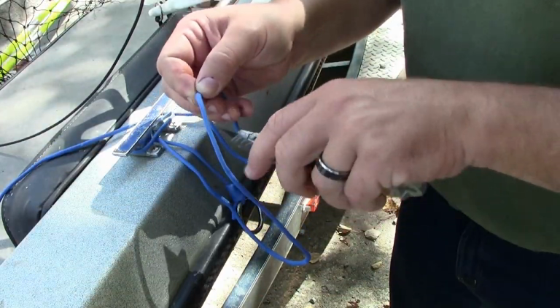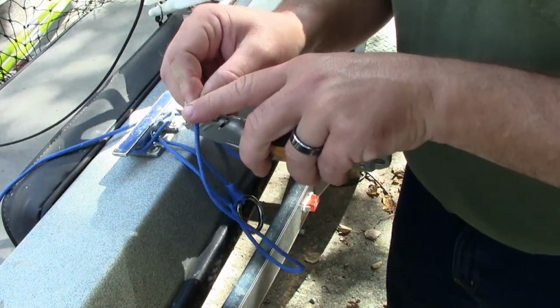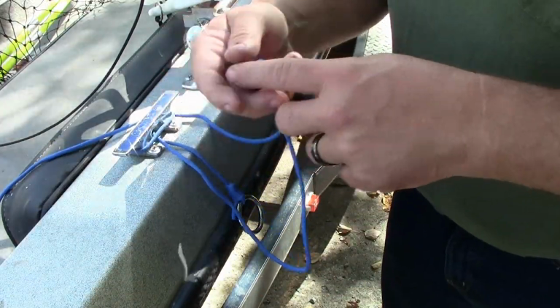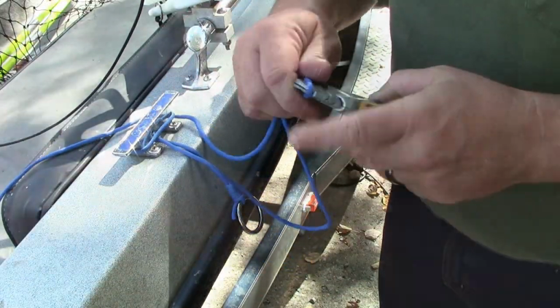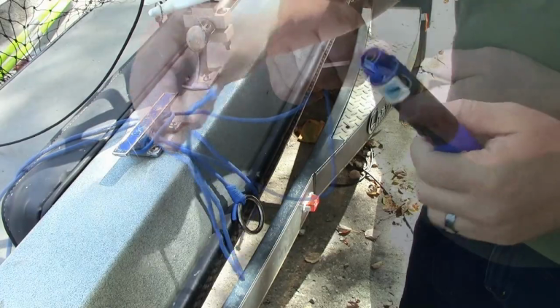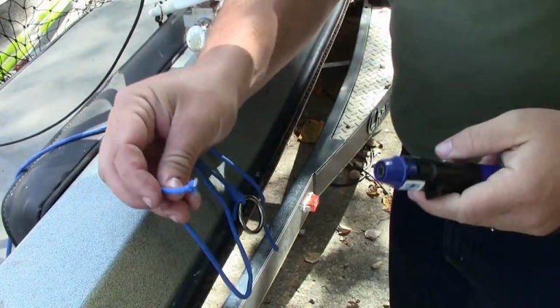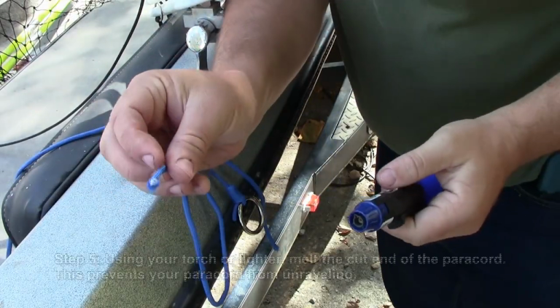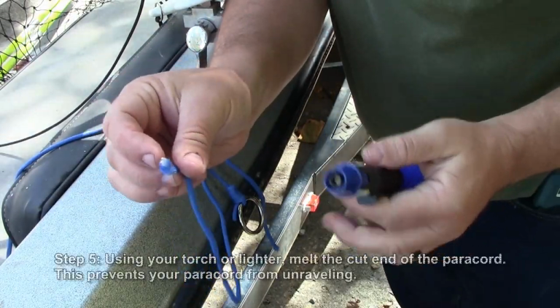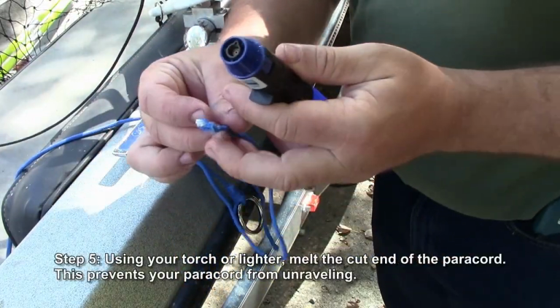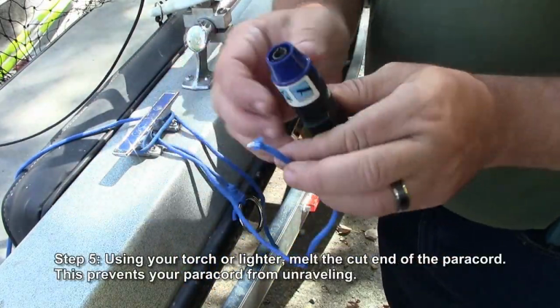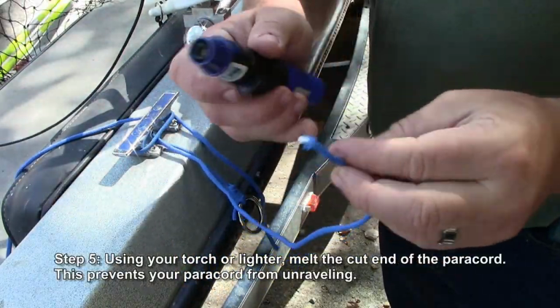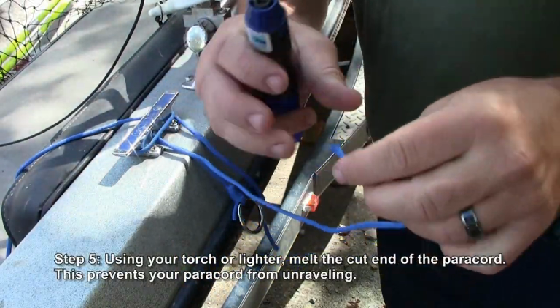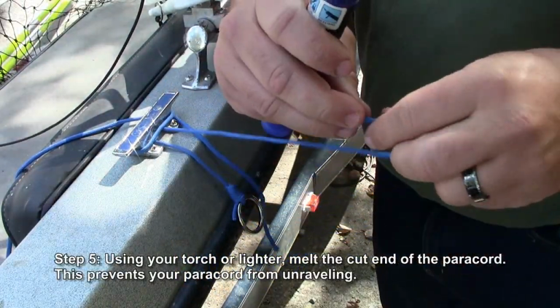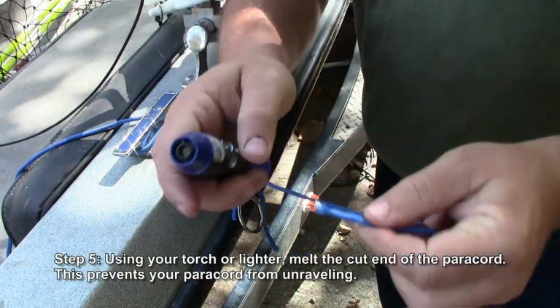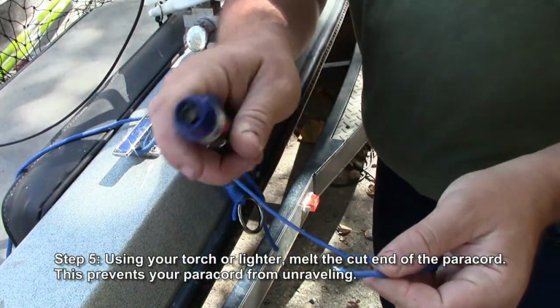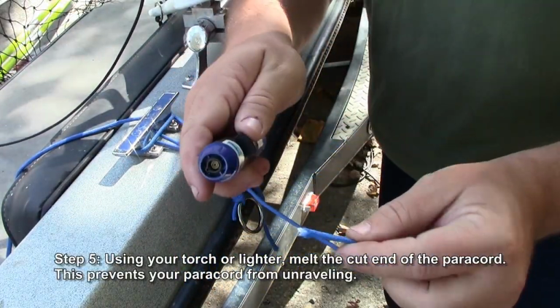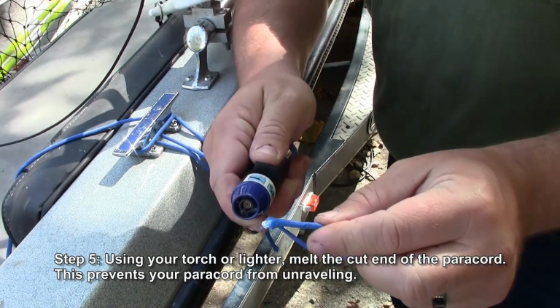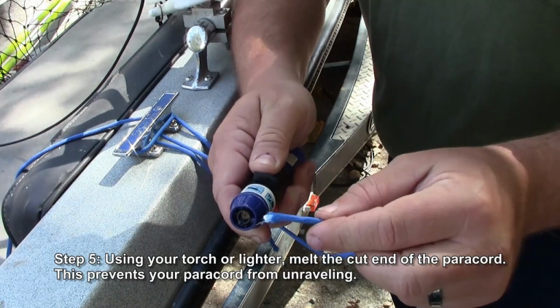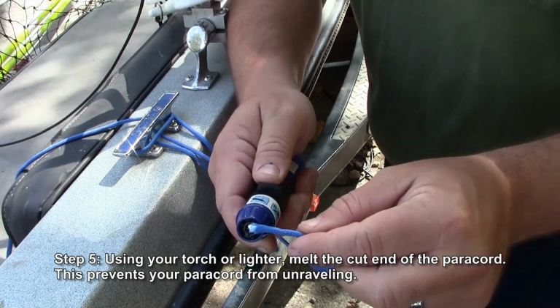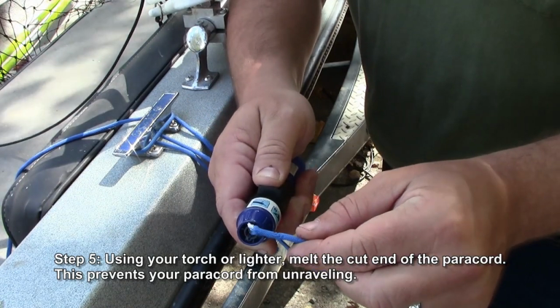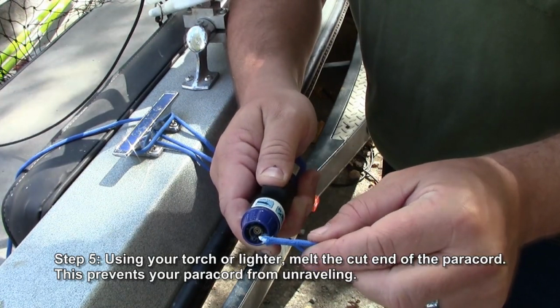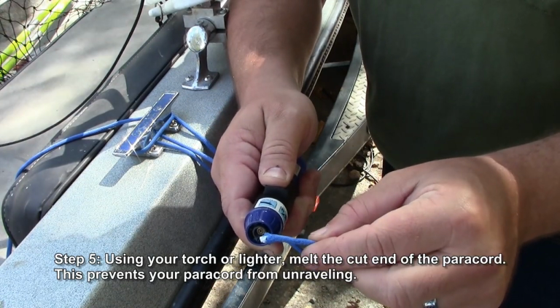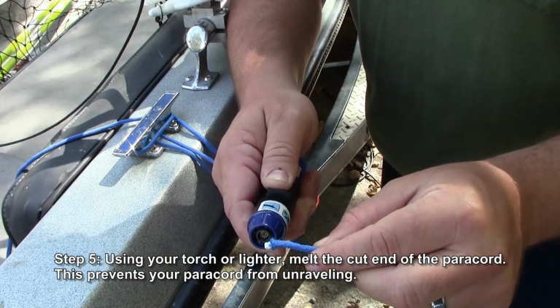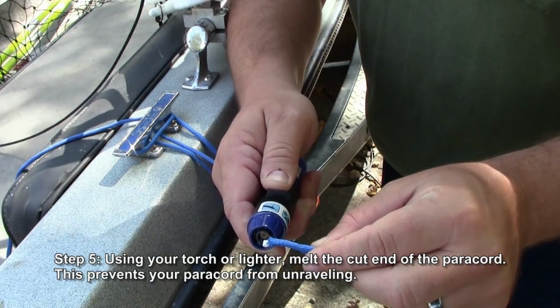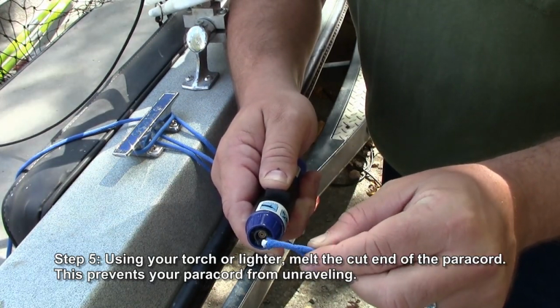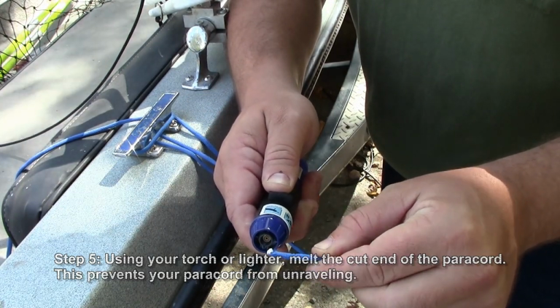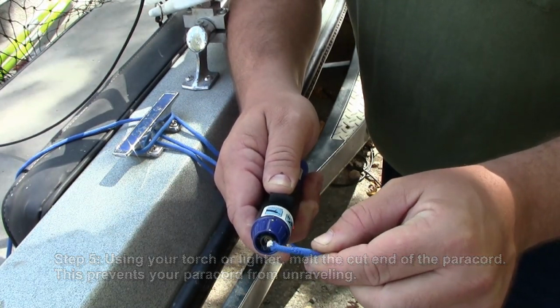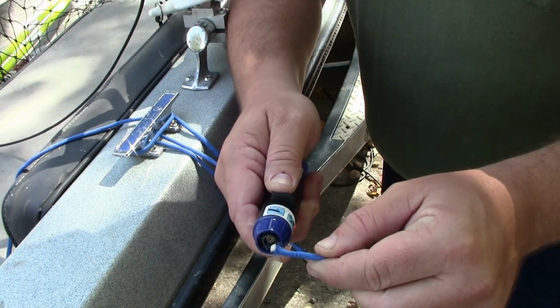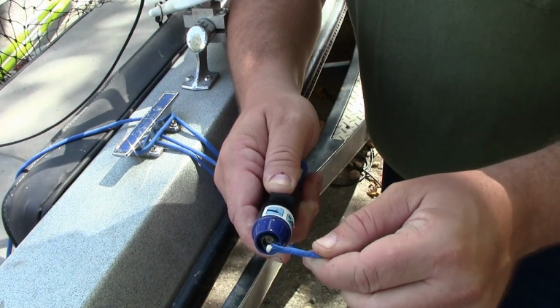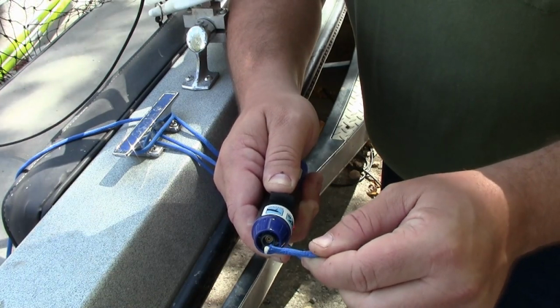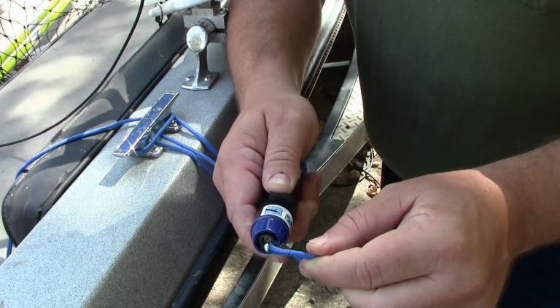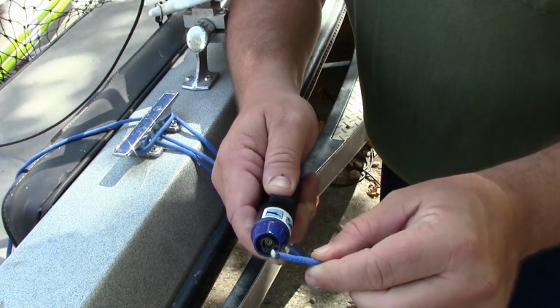We'll go ahead and cut that paracord. And because it's paracord and it doesn't cut cleanly no matter what you have, it's a good idea to have a torch or a cigarette lighter handy — just melt the ends of that paracord.